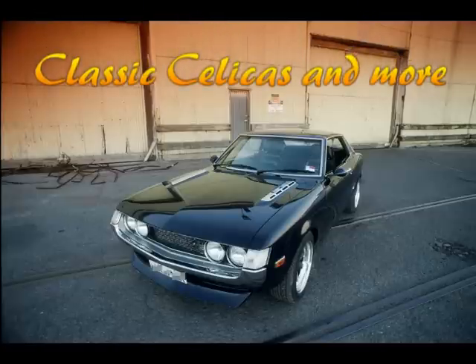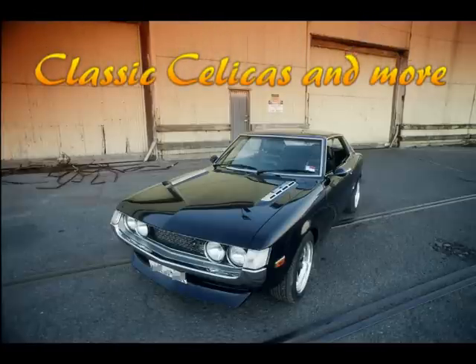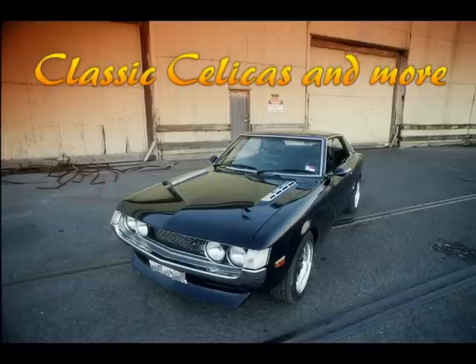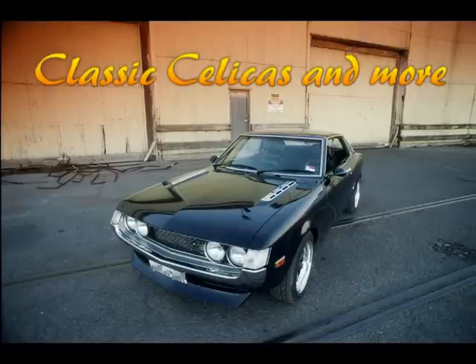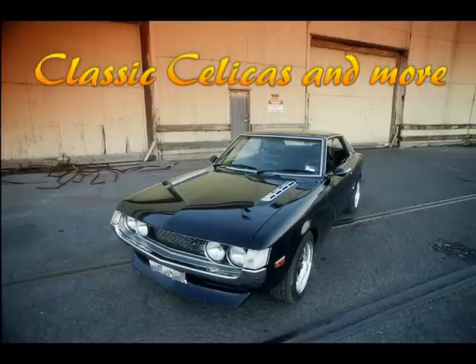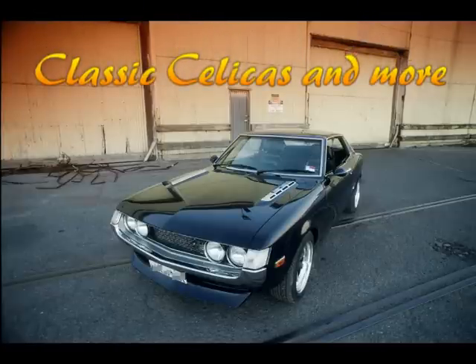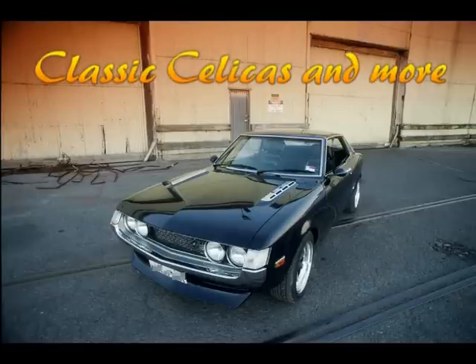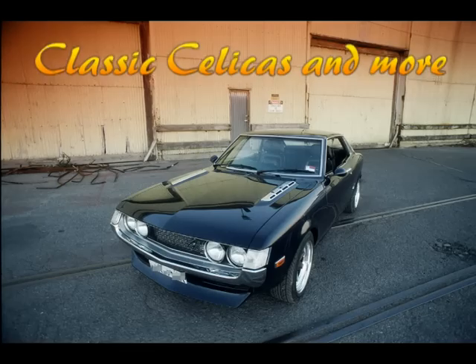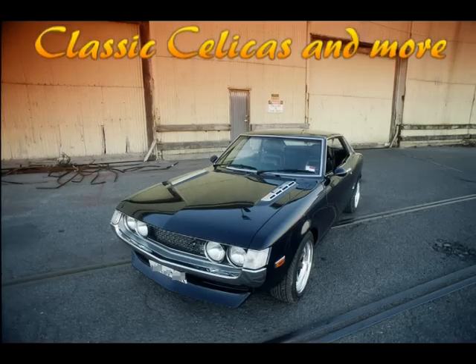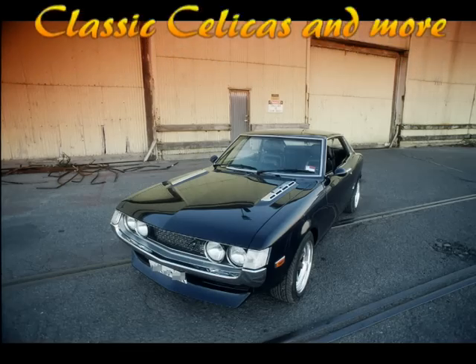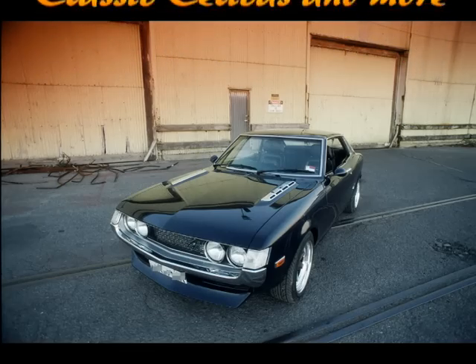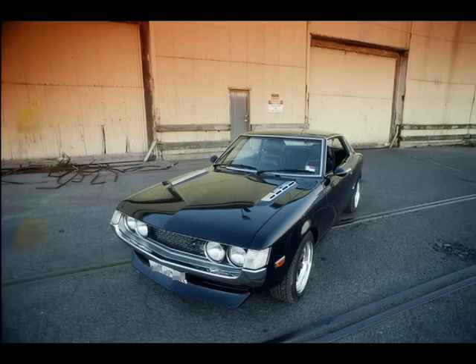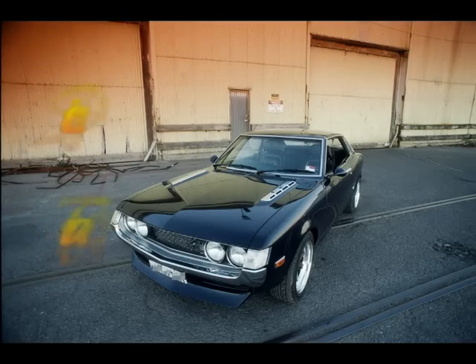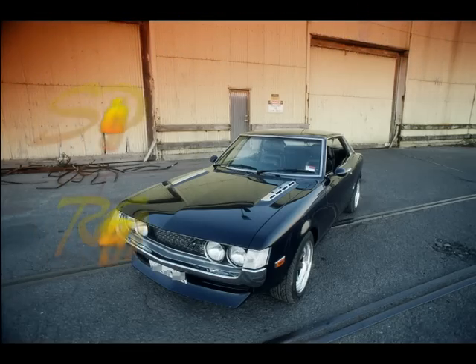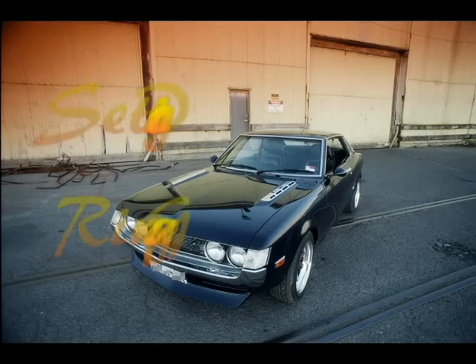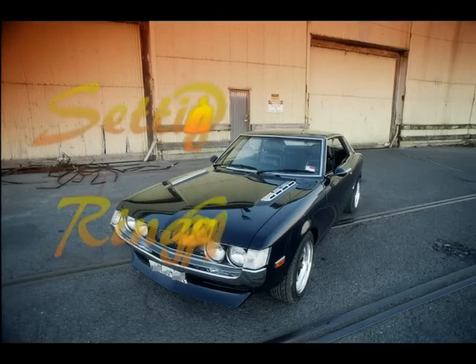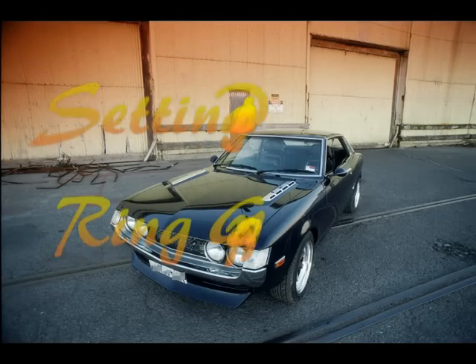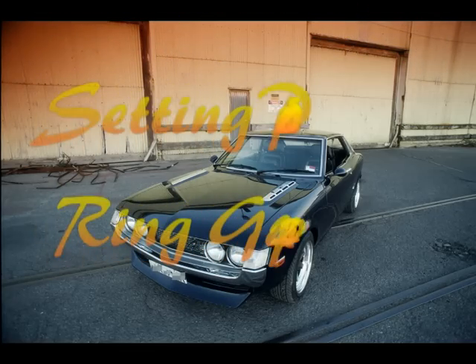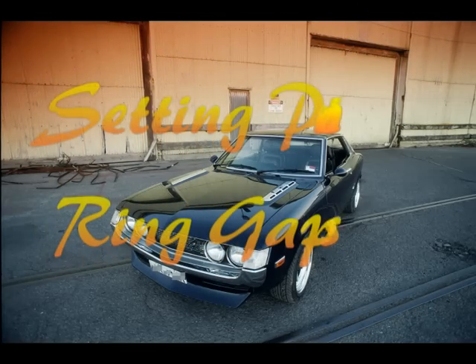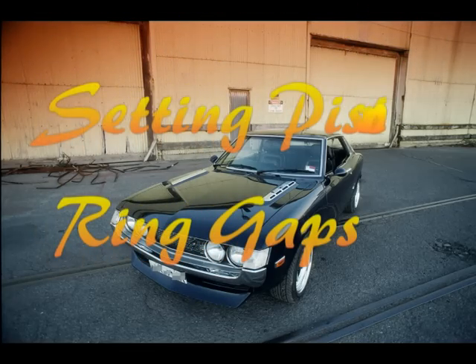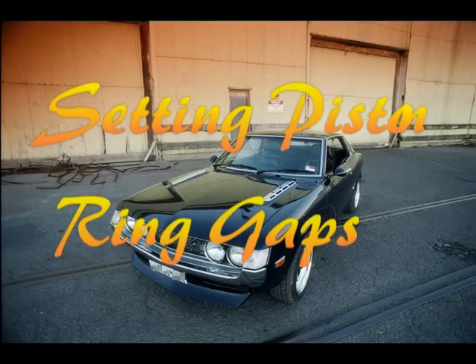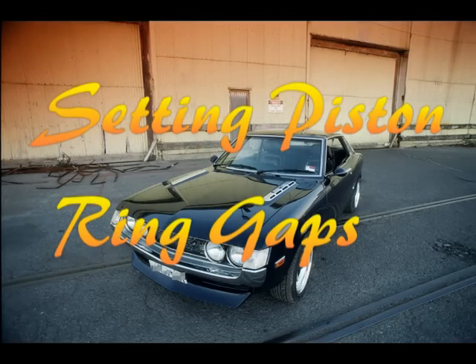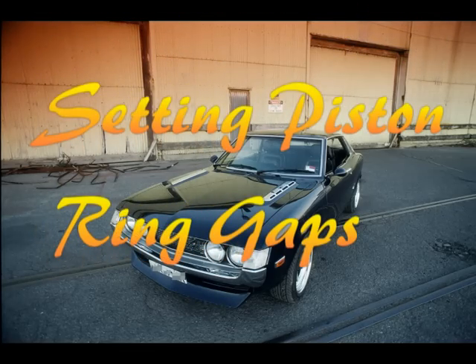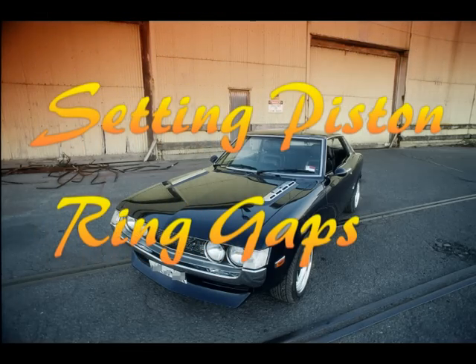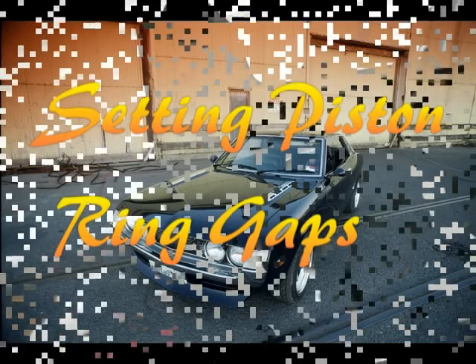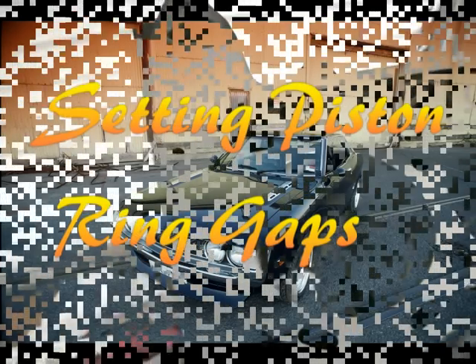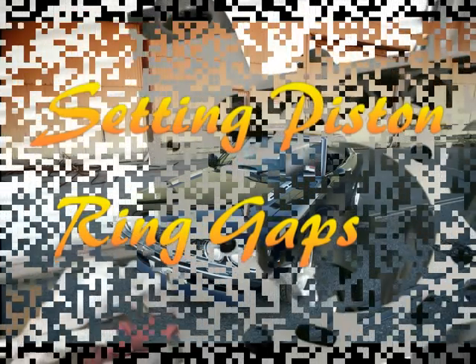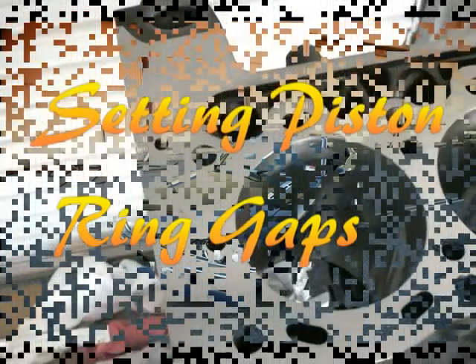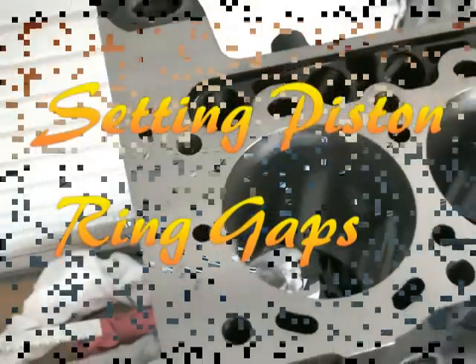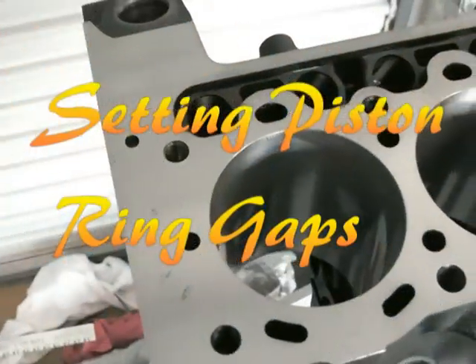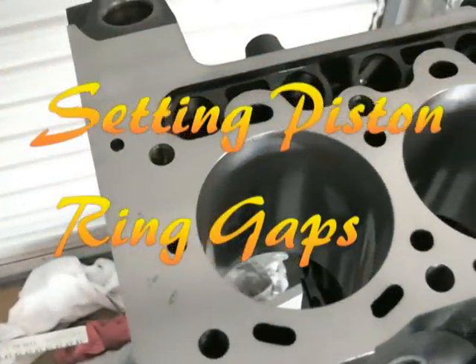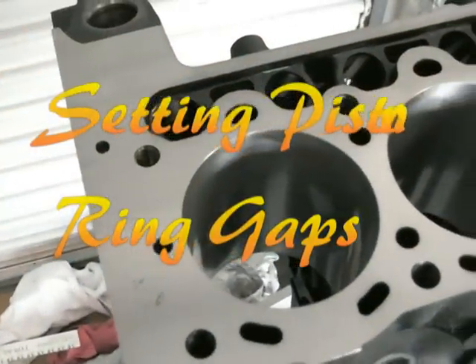Welcome. I thought I'd try a couple of do-it-yourself type videos, so I'll give this a go. Let me know what you think. This one is going to be about setting piston ring gaps.